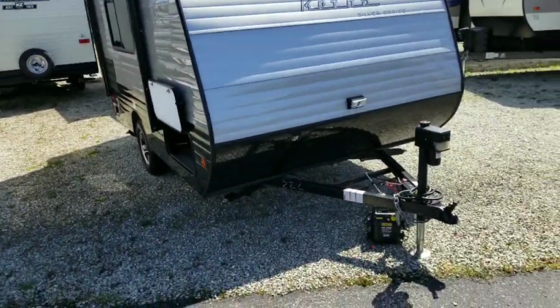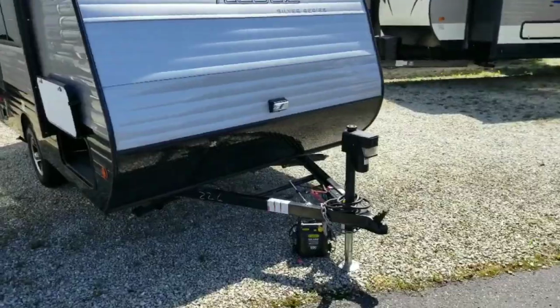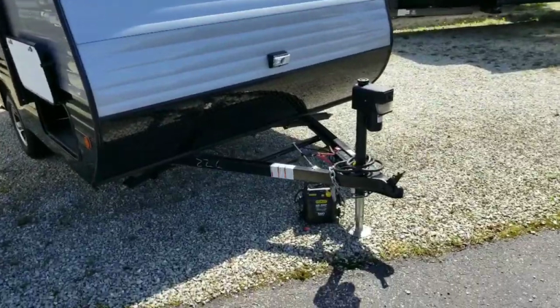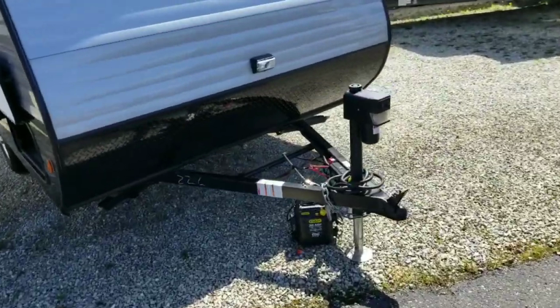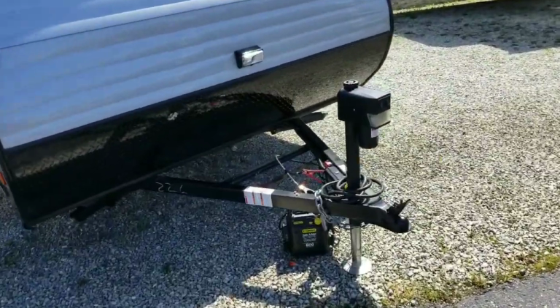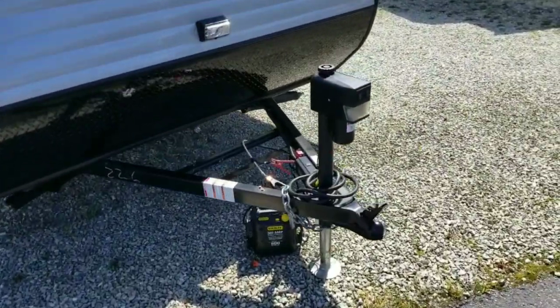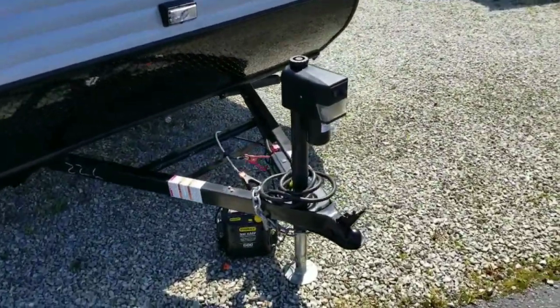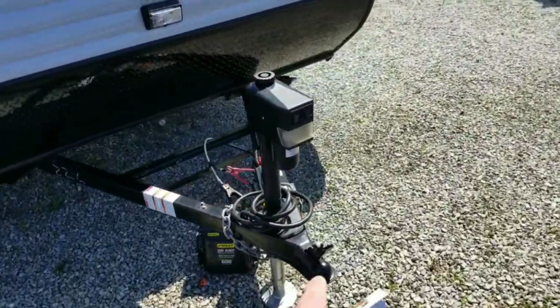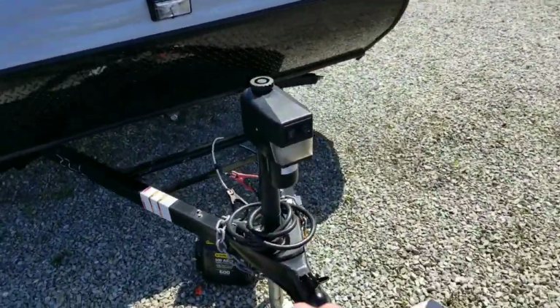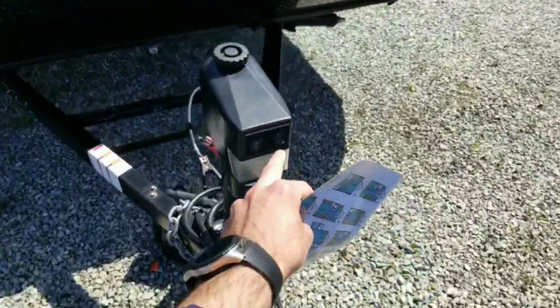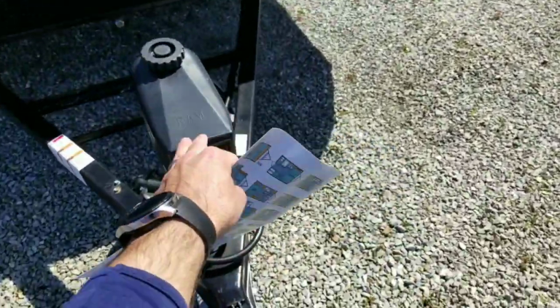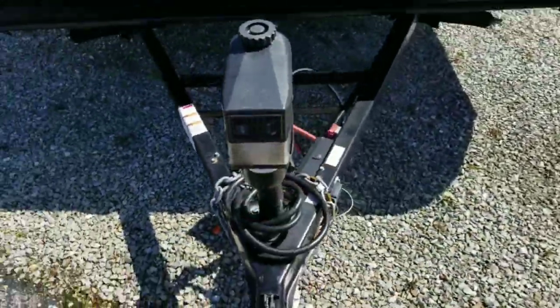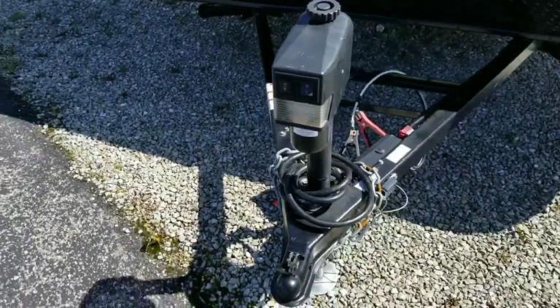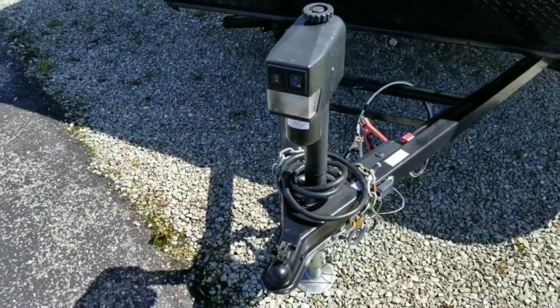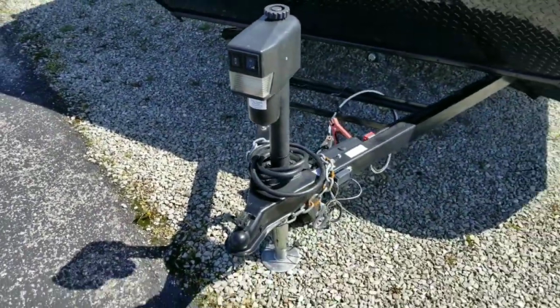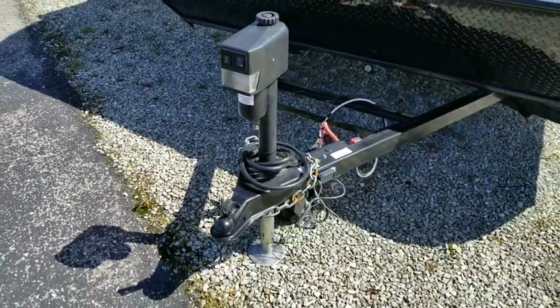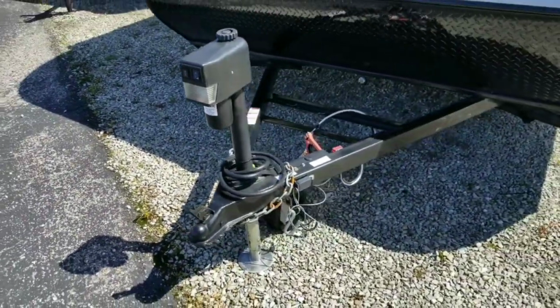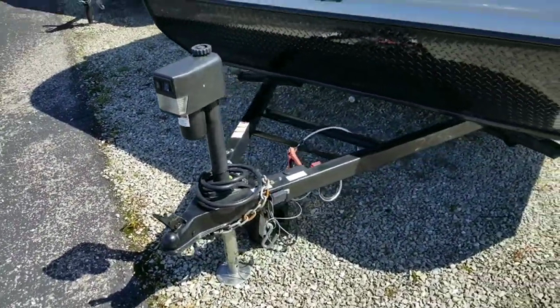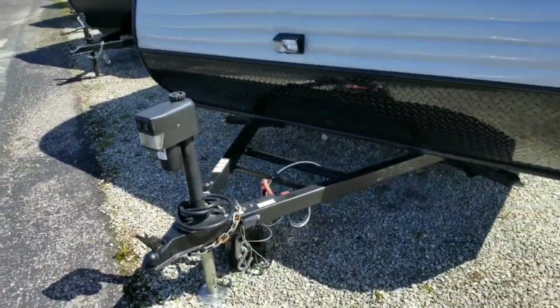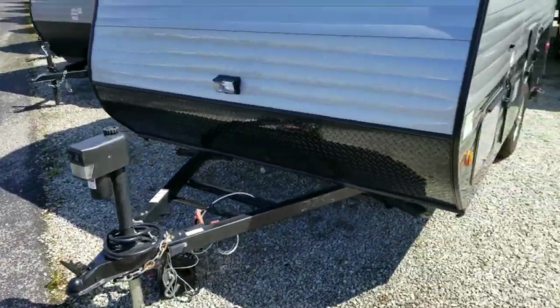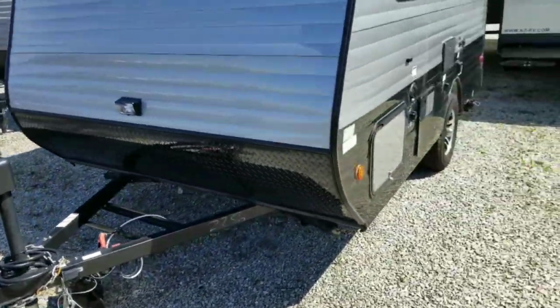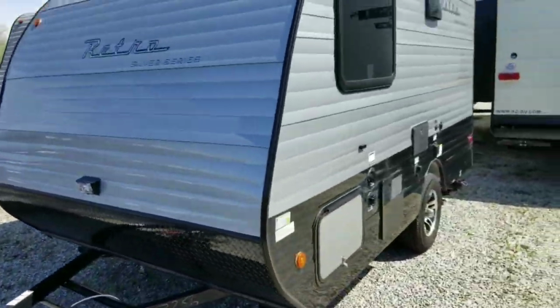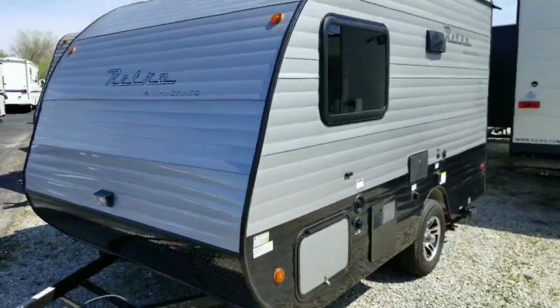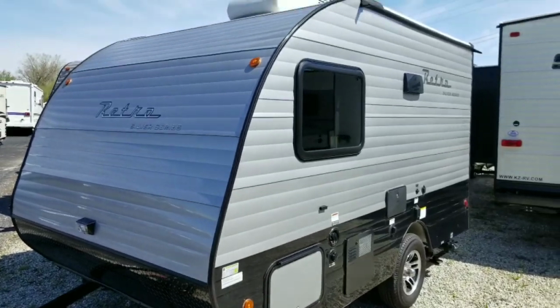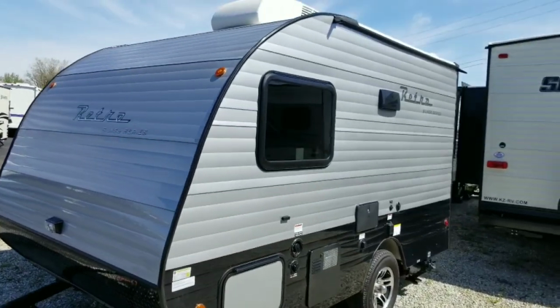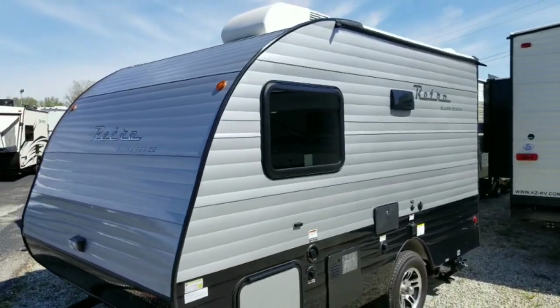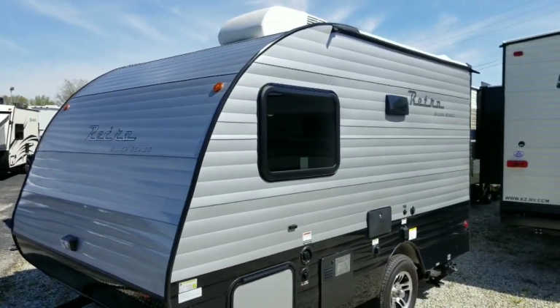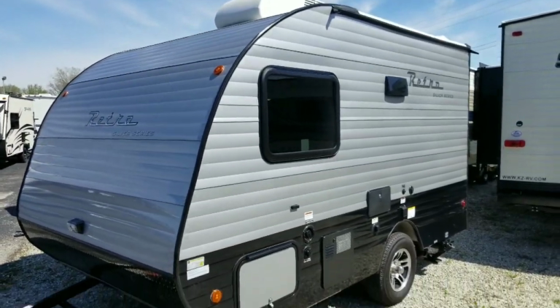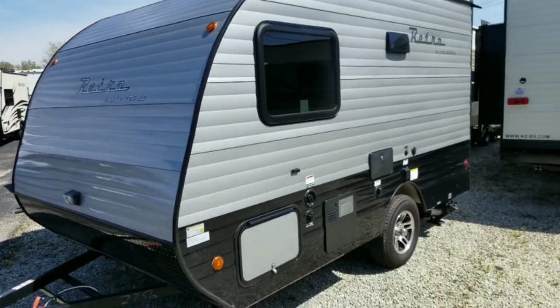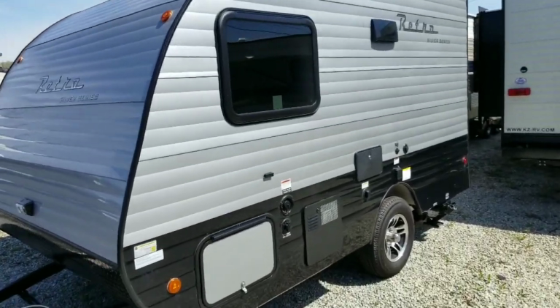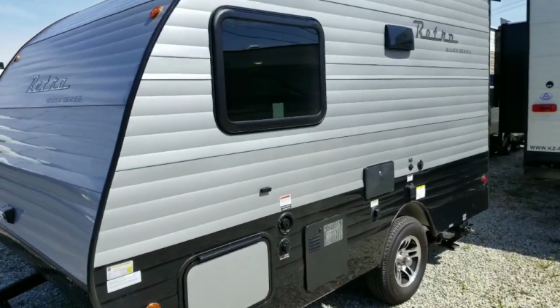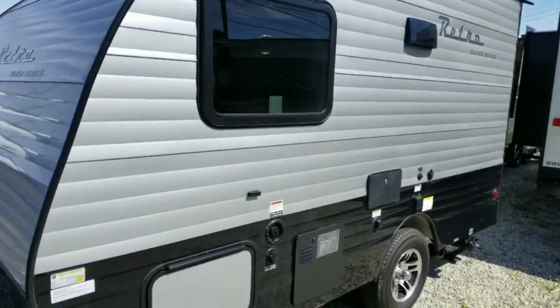It comes with a battery and a propane tank — not on there currently but it does come with them. You've got the electric tongue jack, so it saves you a lot of cranking up and down to hook and unhook it from the vehicle. Coming around on the other side, you've got another window that serves as a fire exit safety window.